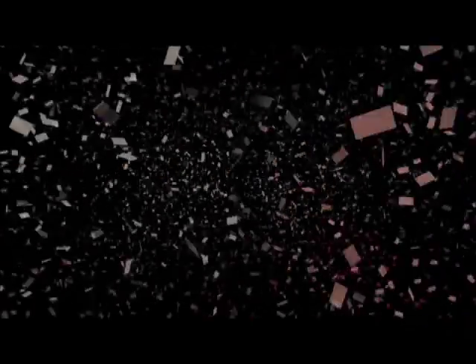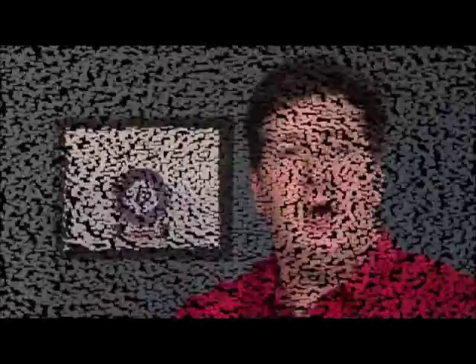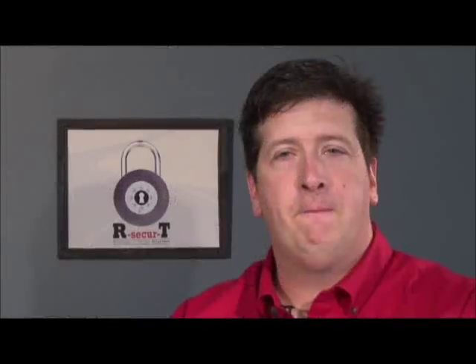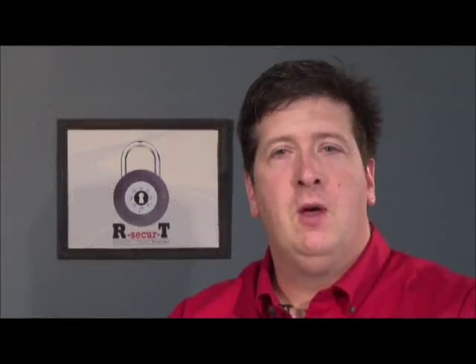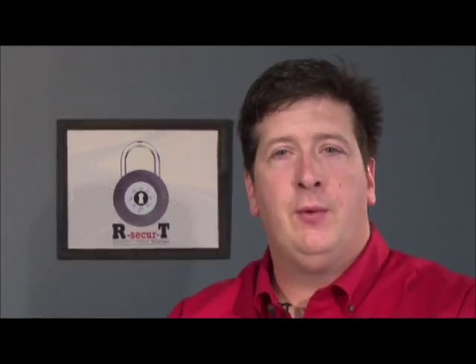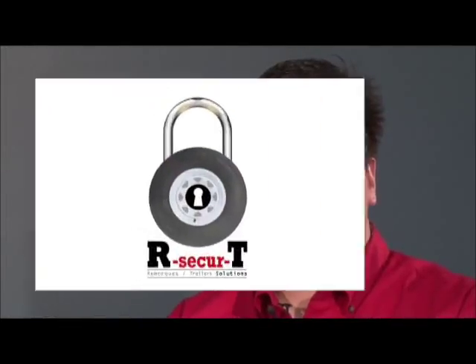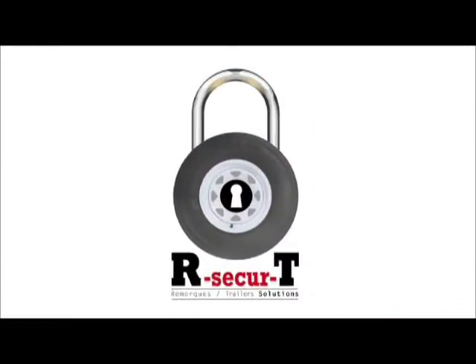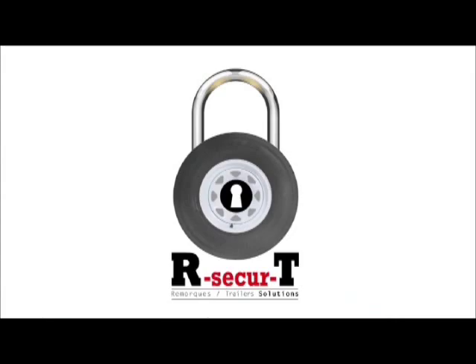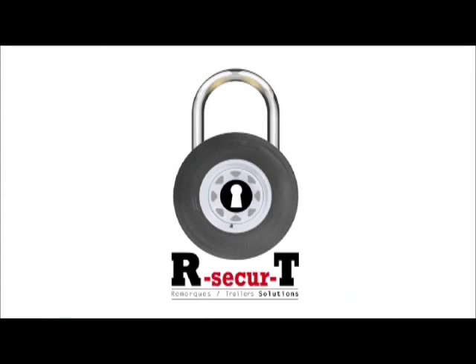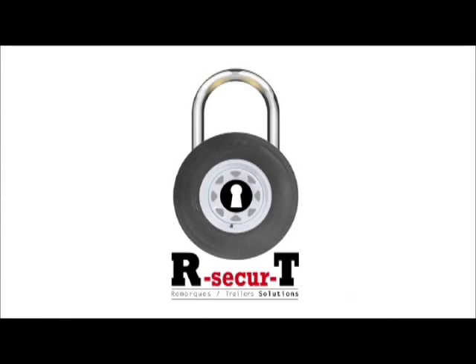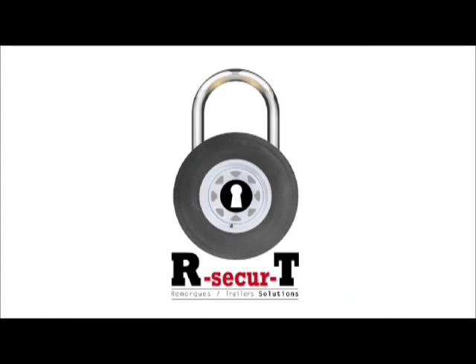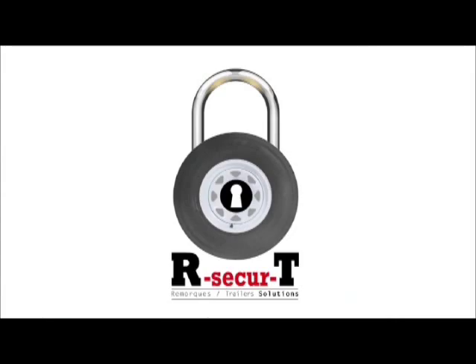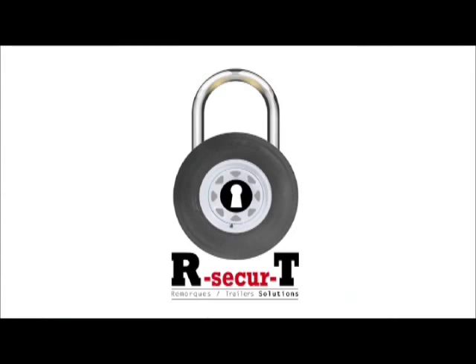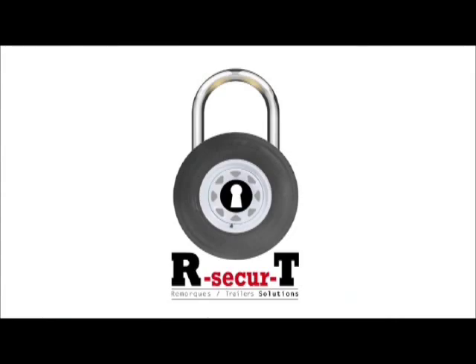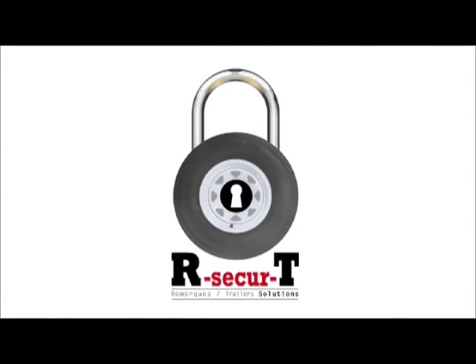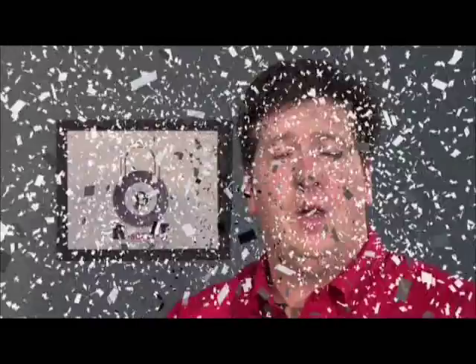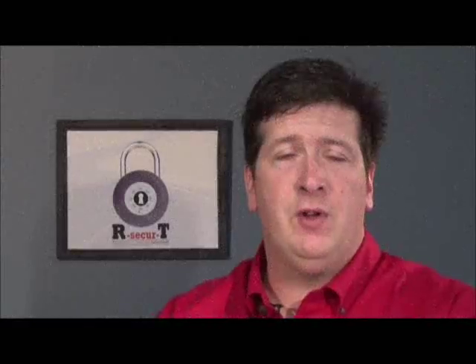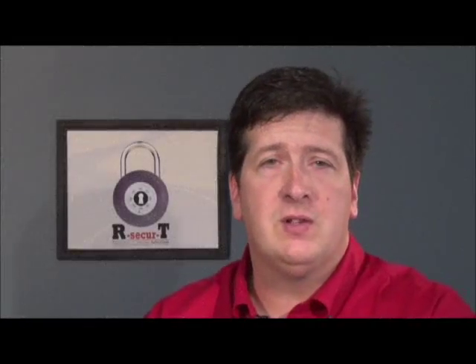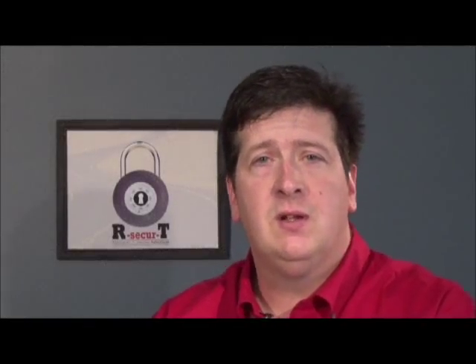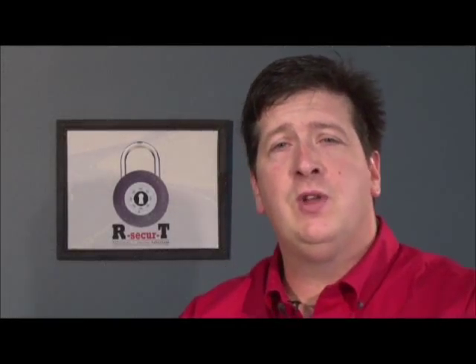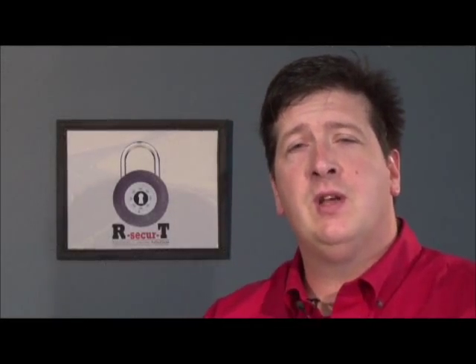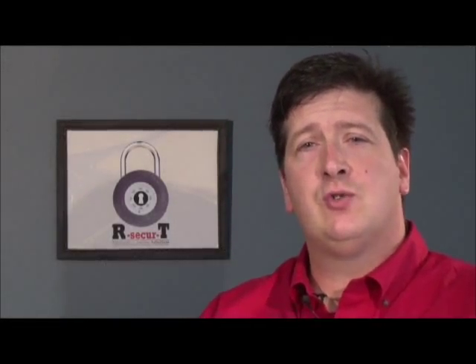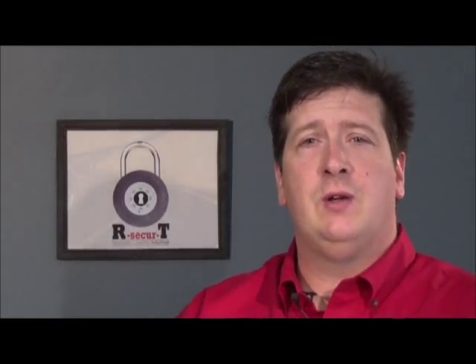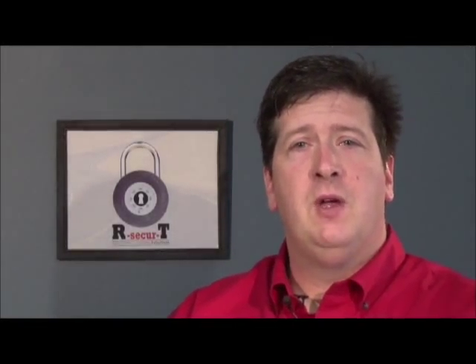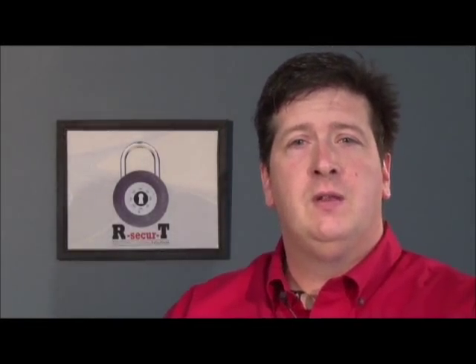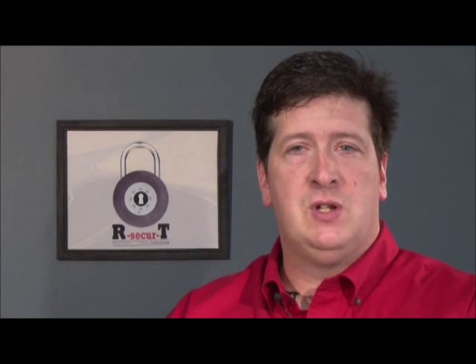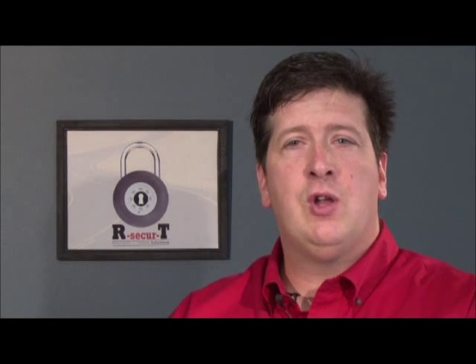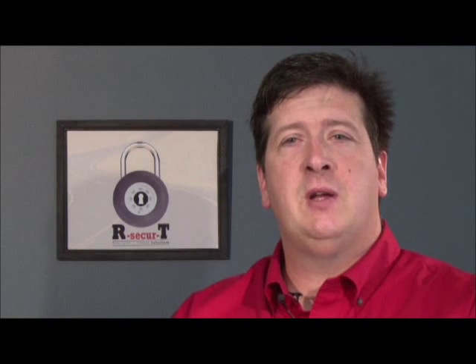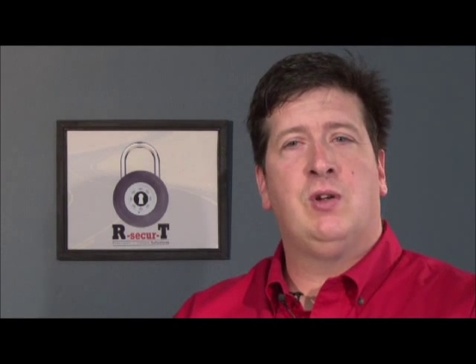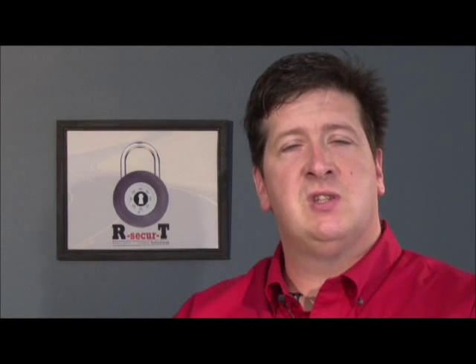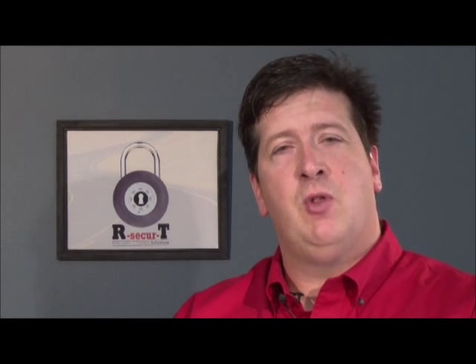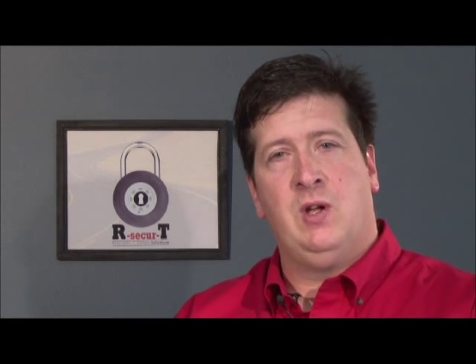Hi, I would like to present the new R-Security system. Have you ever noticed that when you unhitch your trailer, there is no automatic blocking system on the wheels?